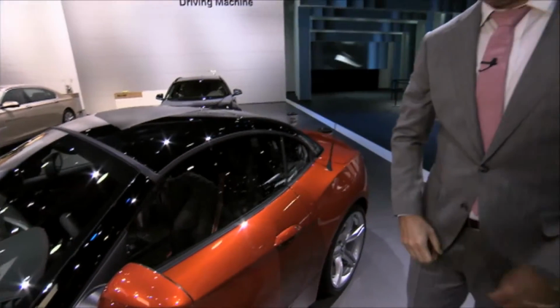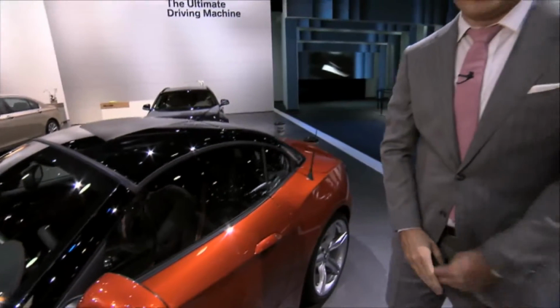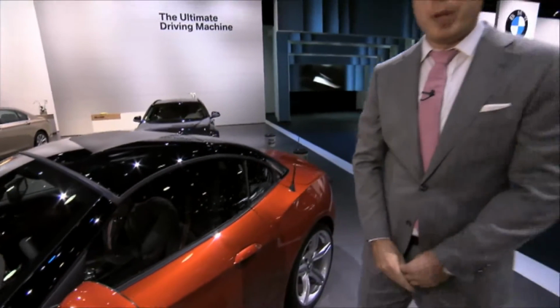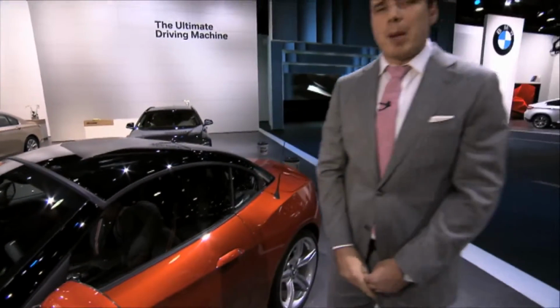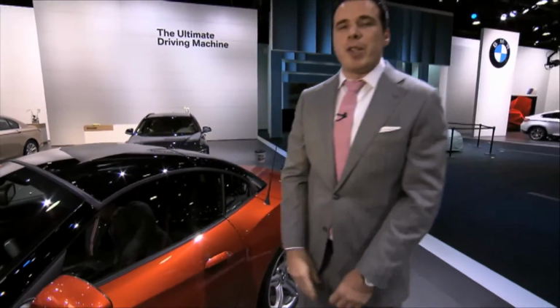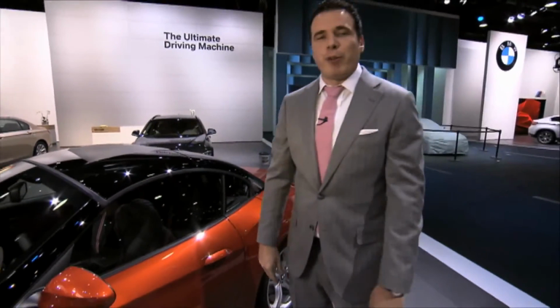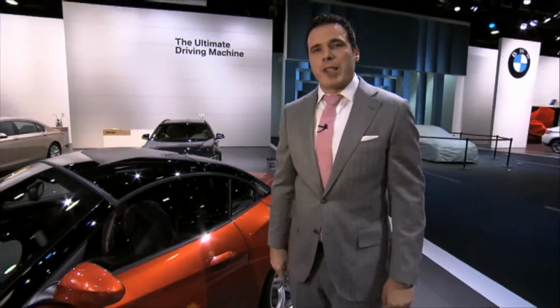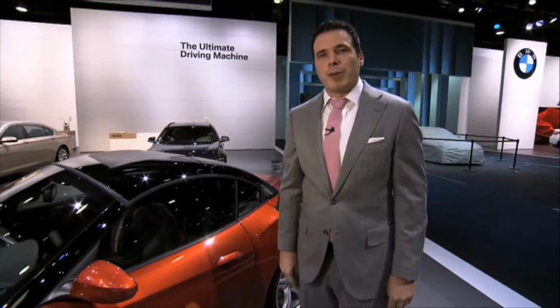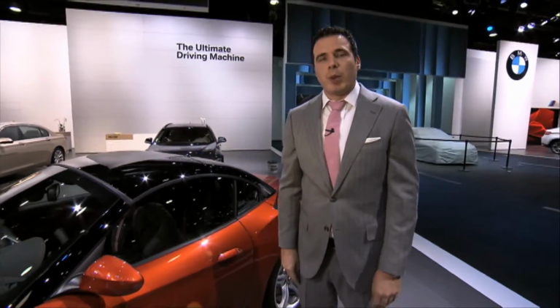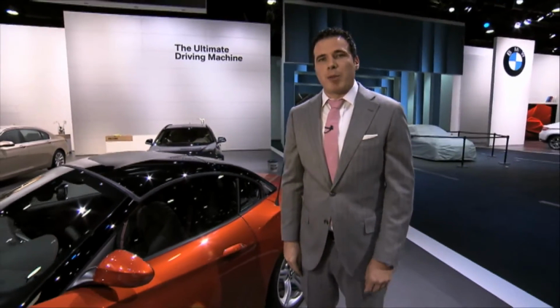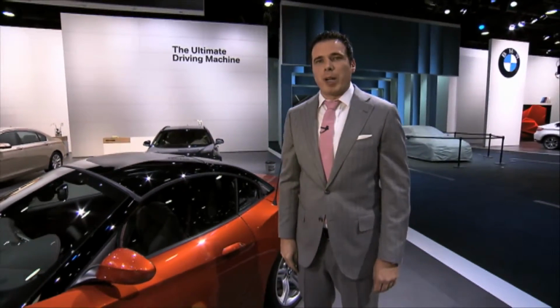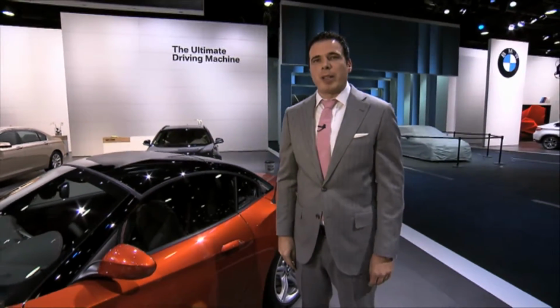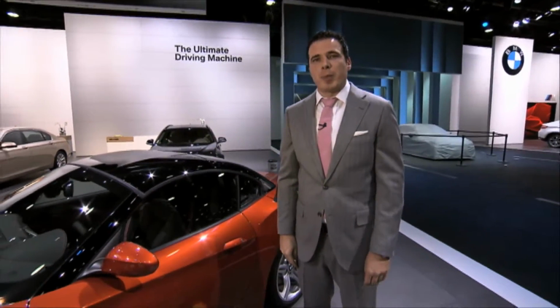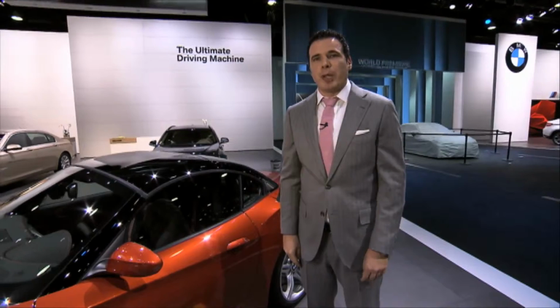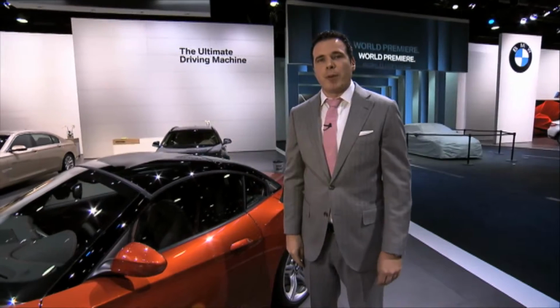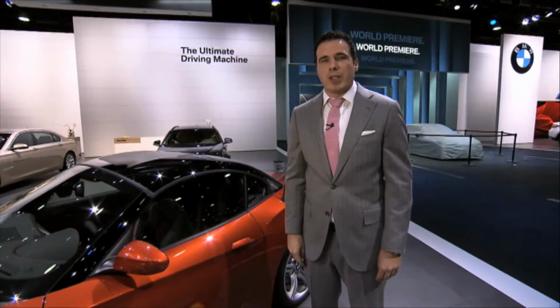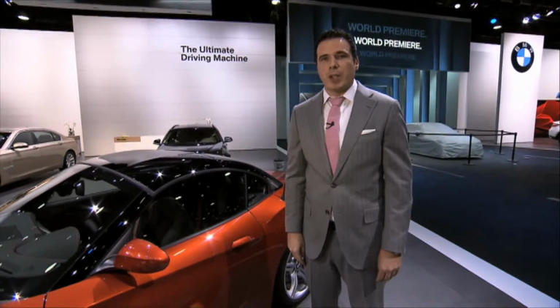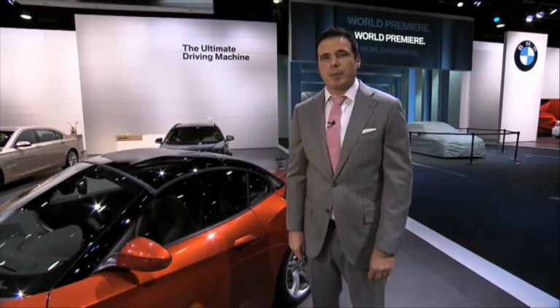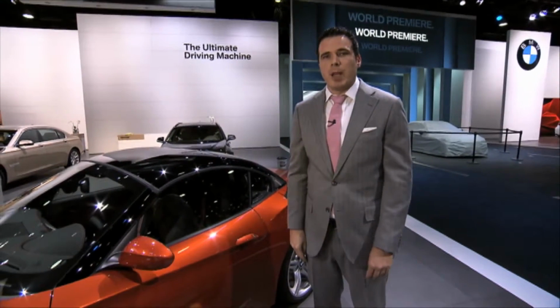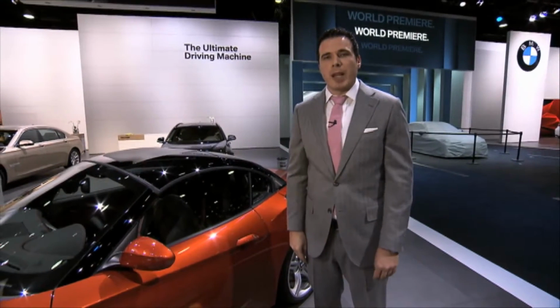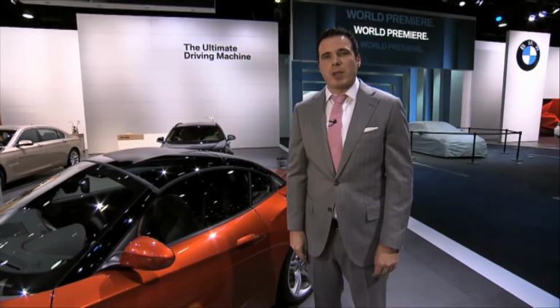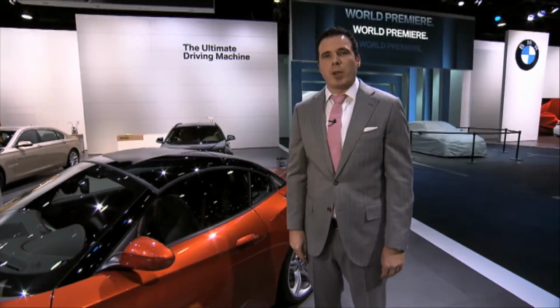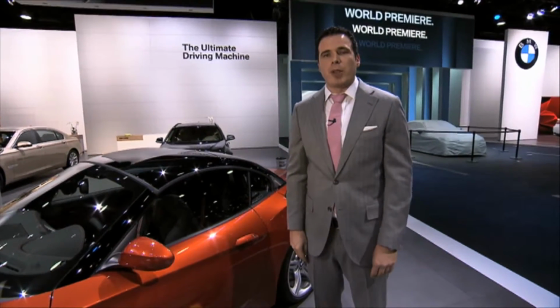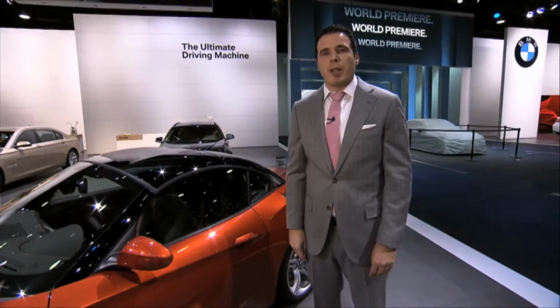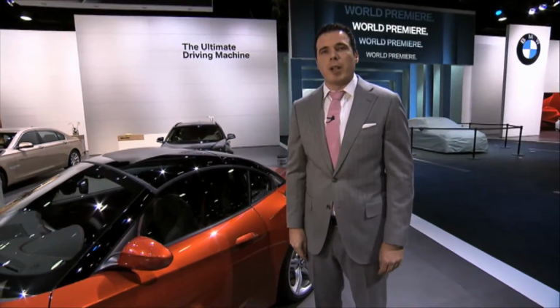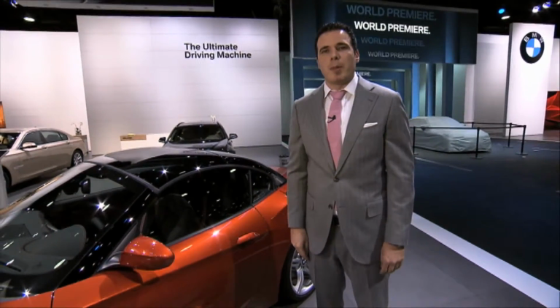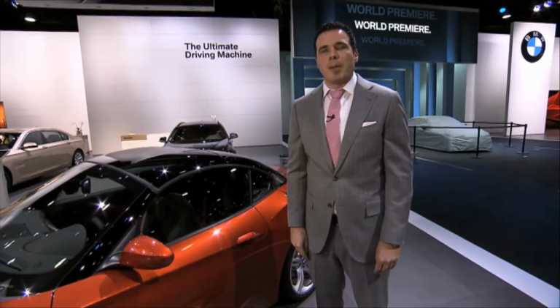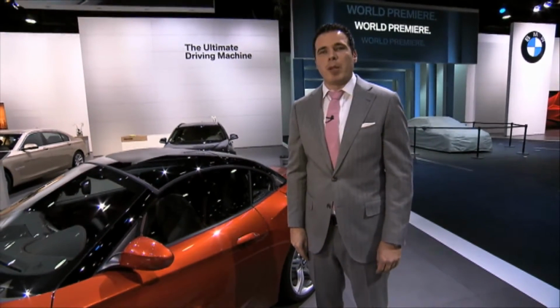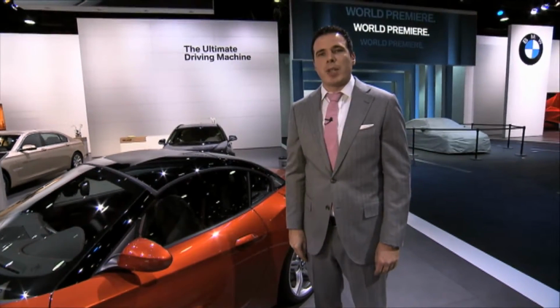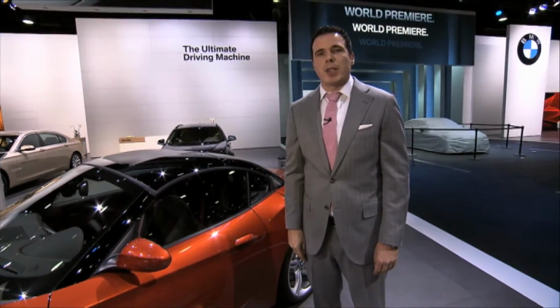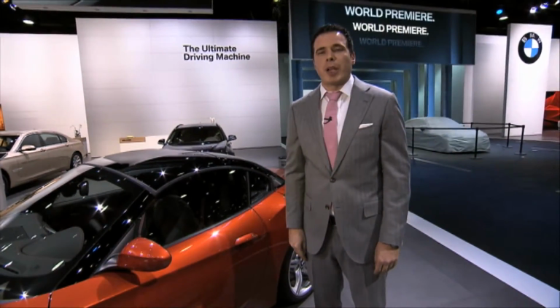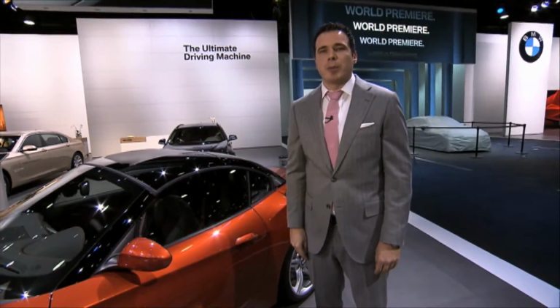The new BMW Z4 facelift will come to market in spring of this year. Next, we're going to take a look at the BMW M6 Grand Coupe.